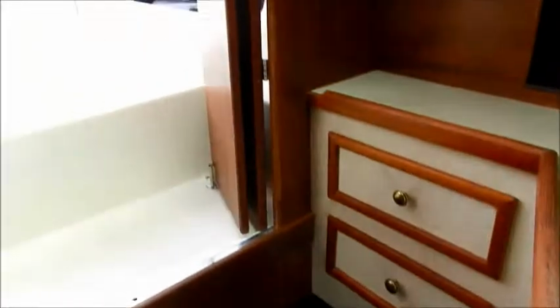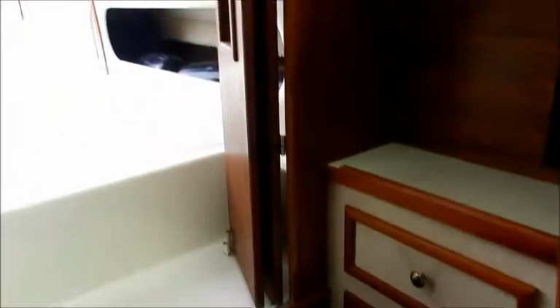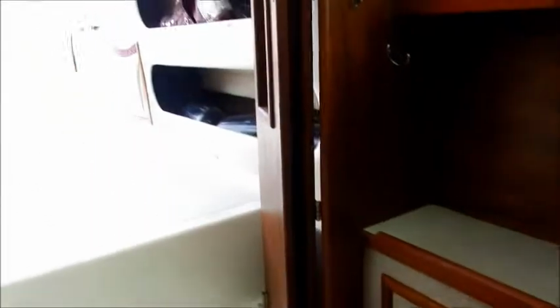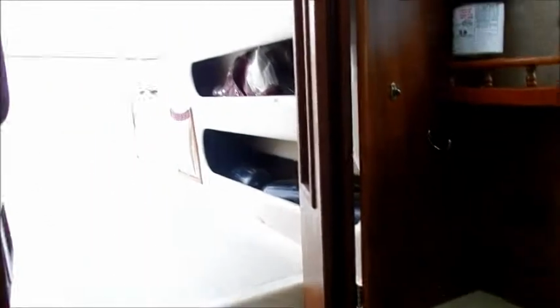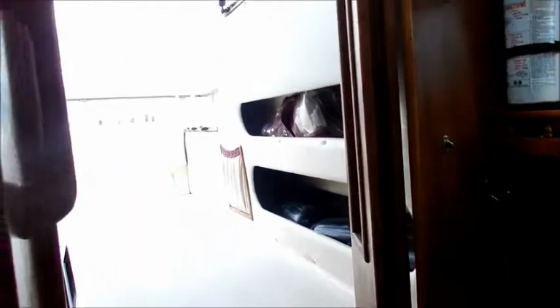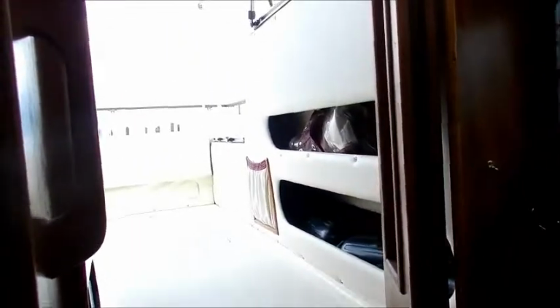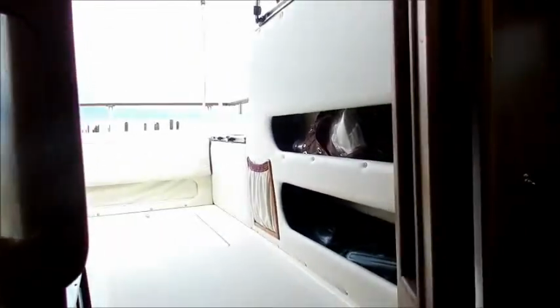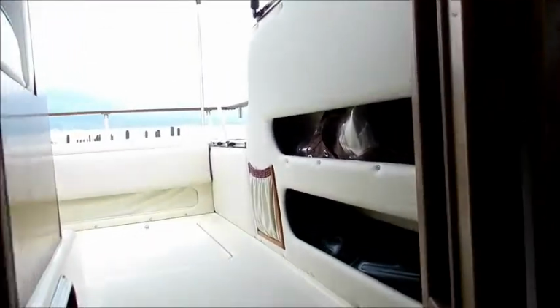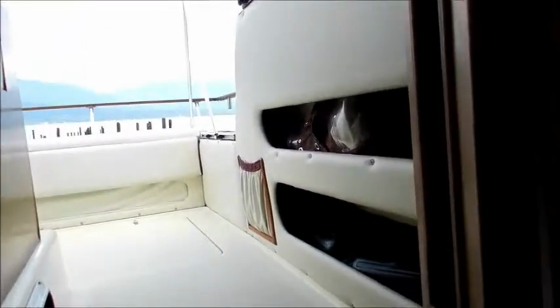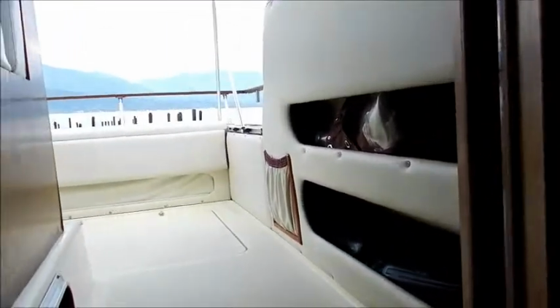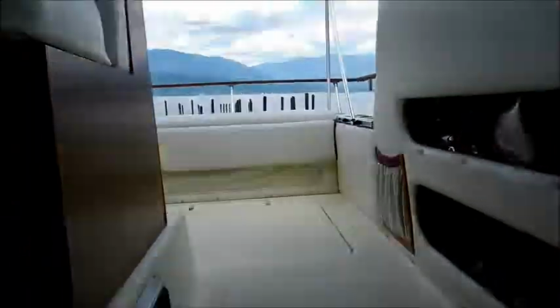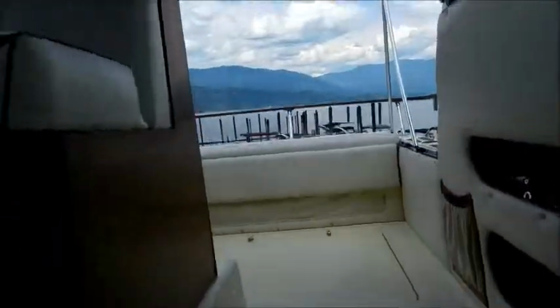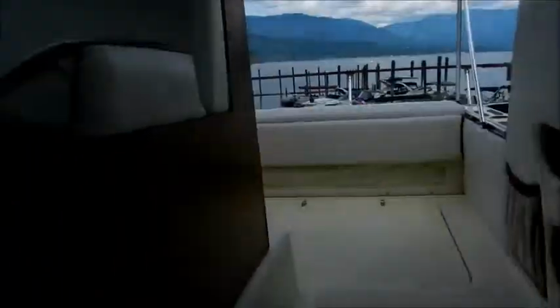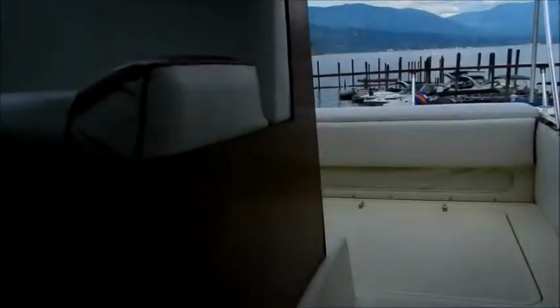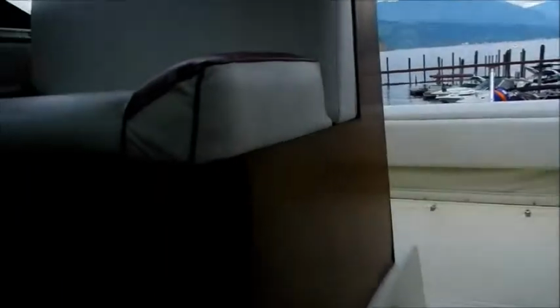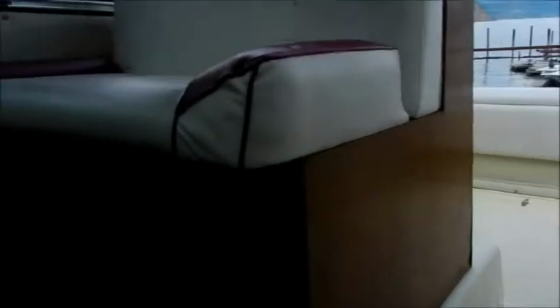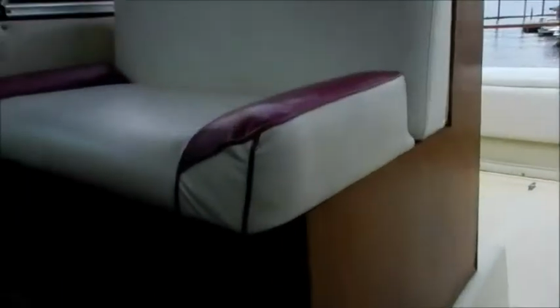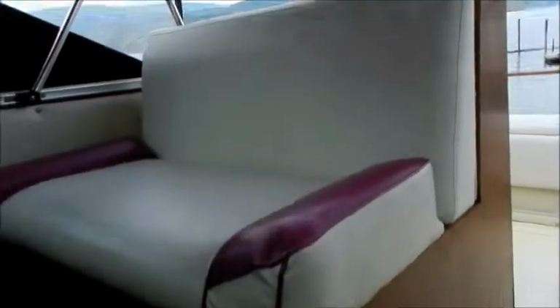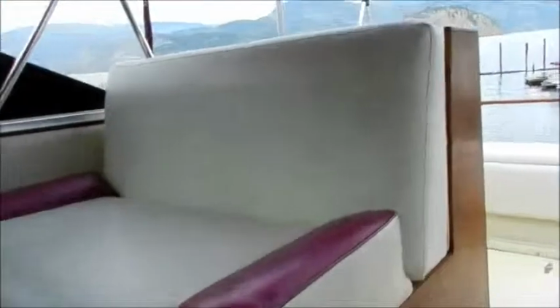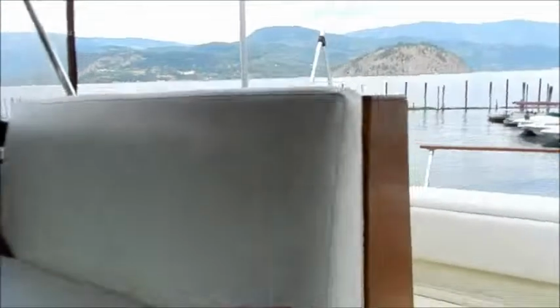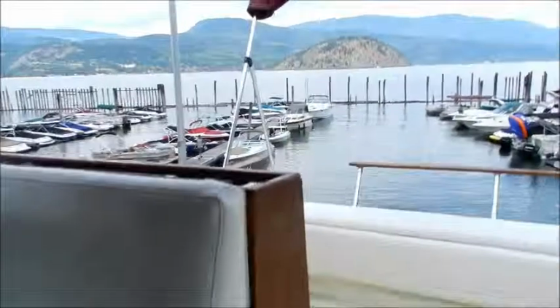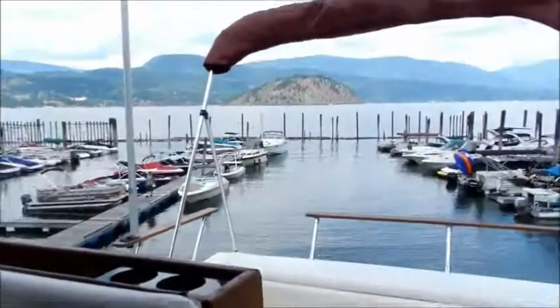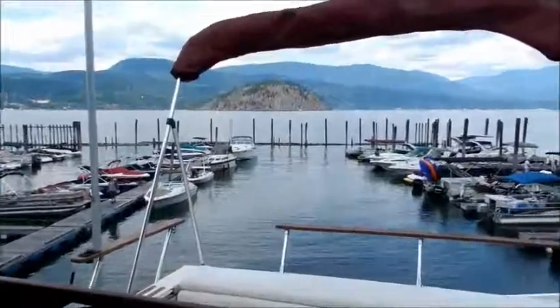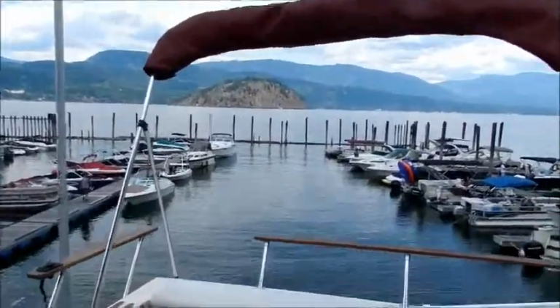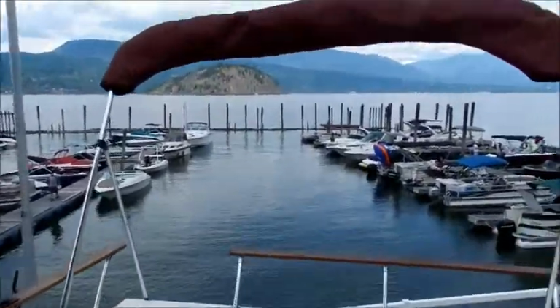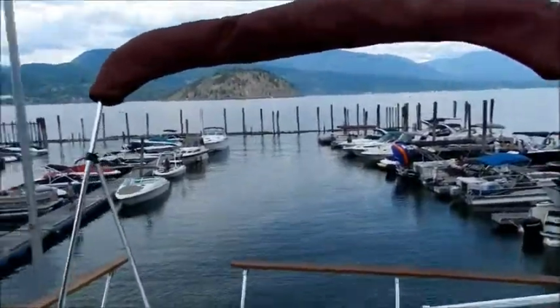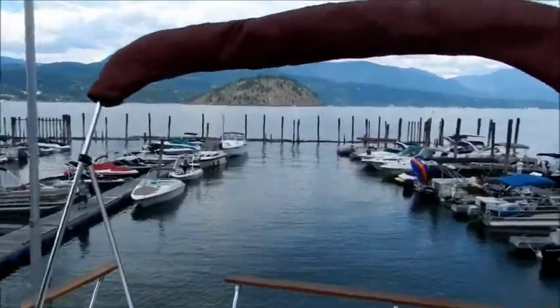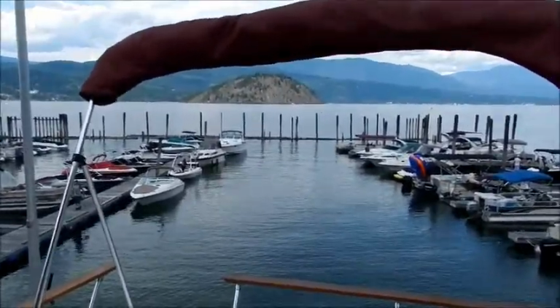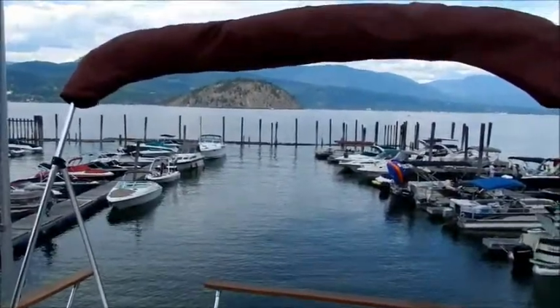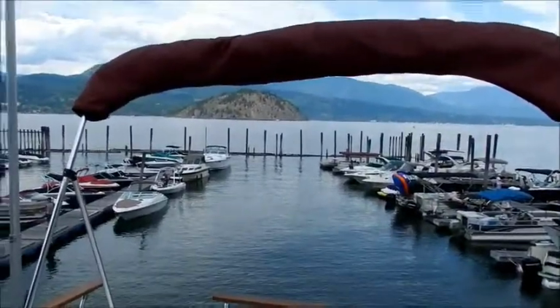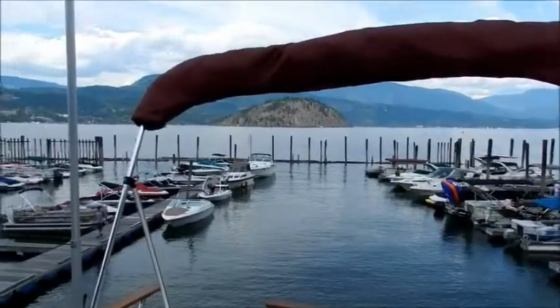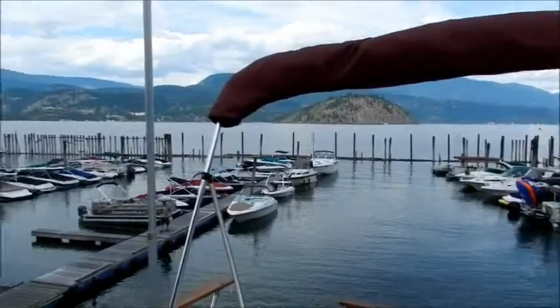There's actually lots of storage on this boat — quite surprising. Coming back out into the cockpit, this could be your view every day right here — the beautiful Shoeswap Lake.